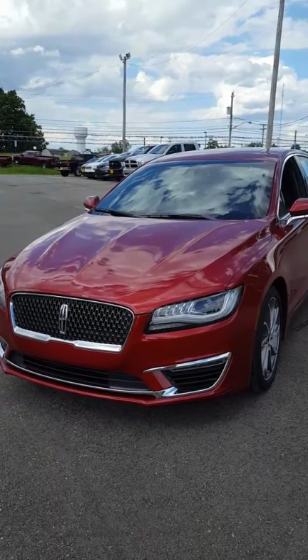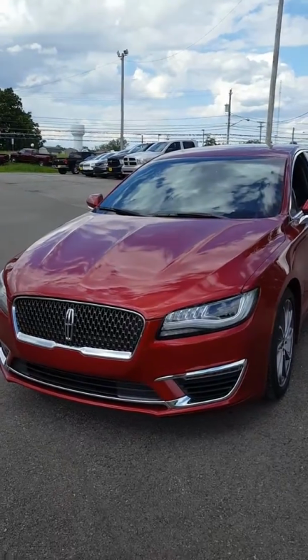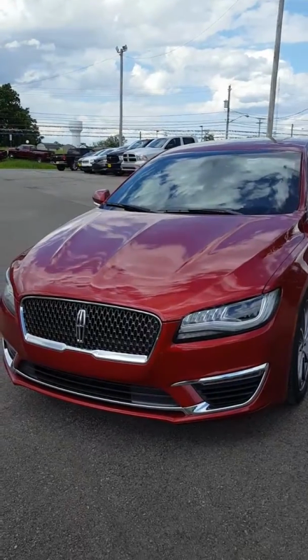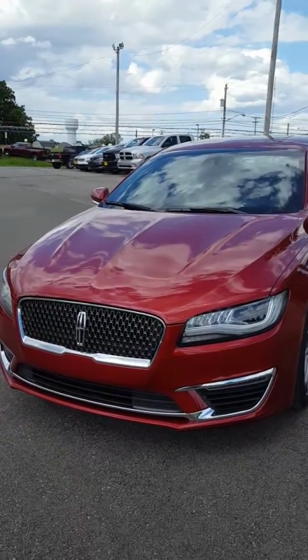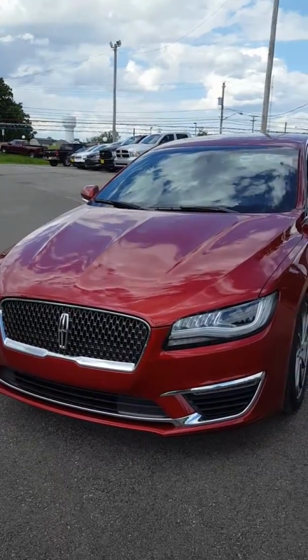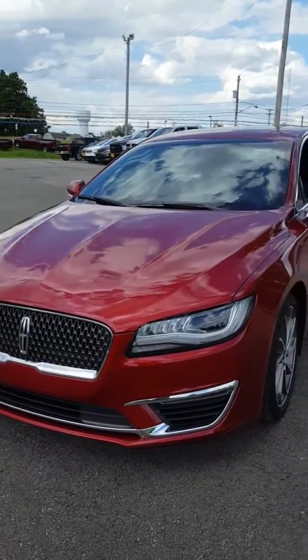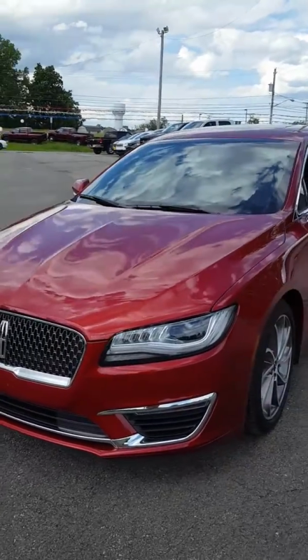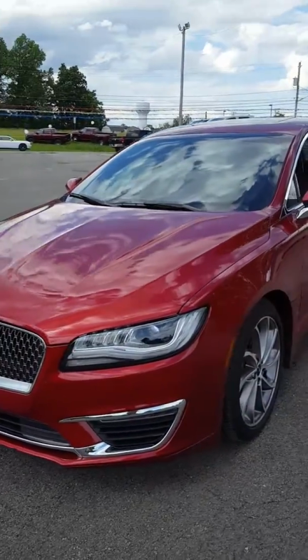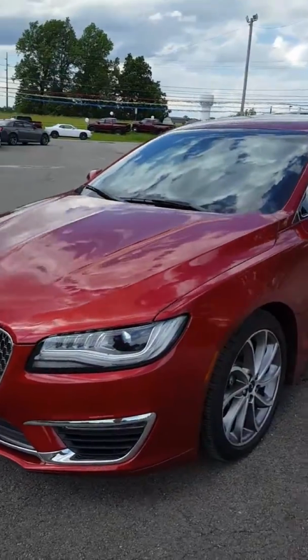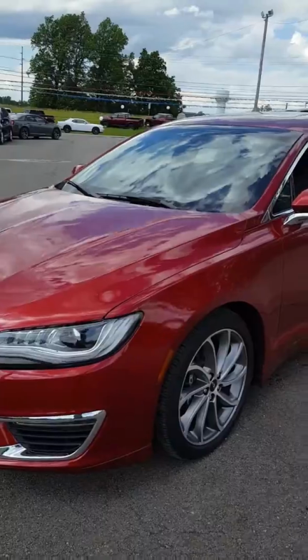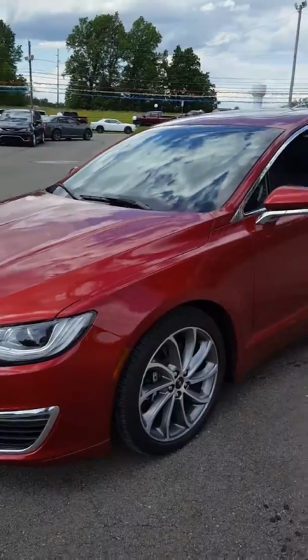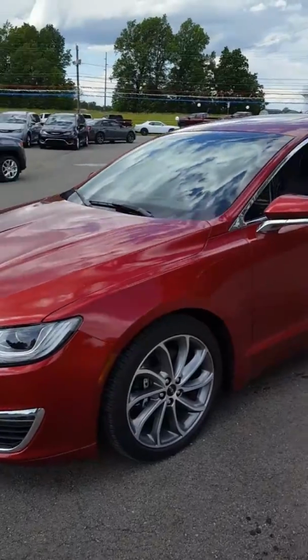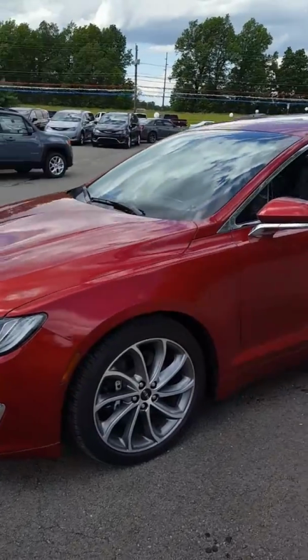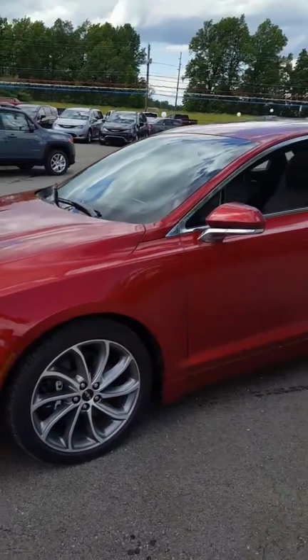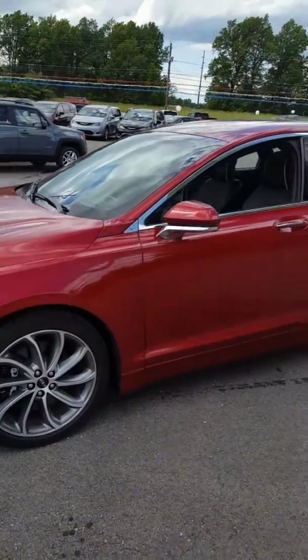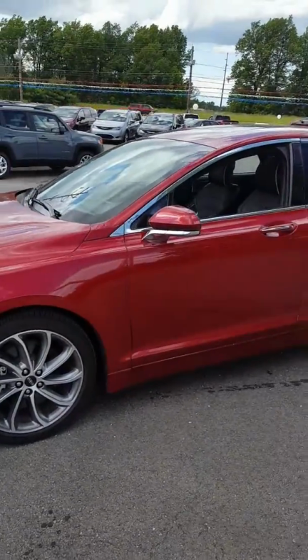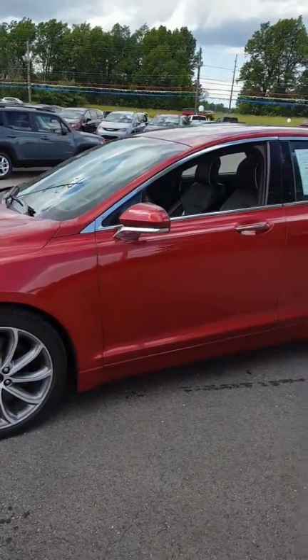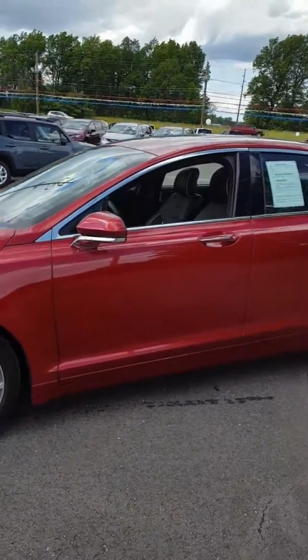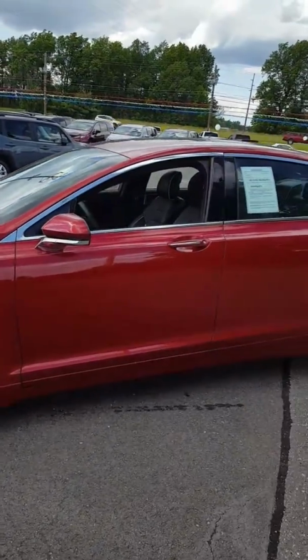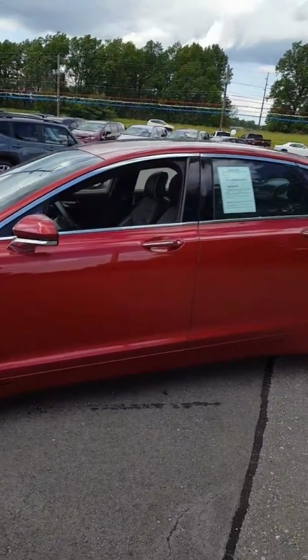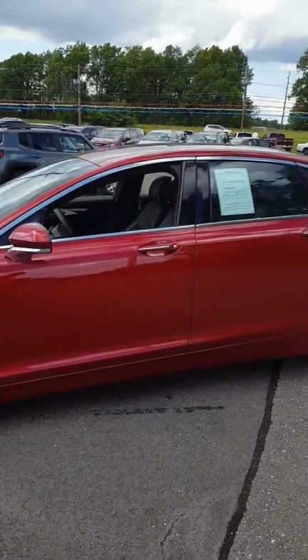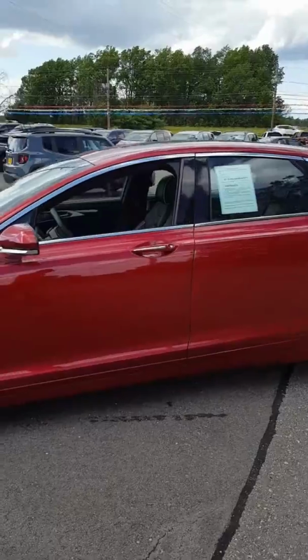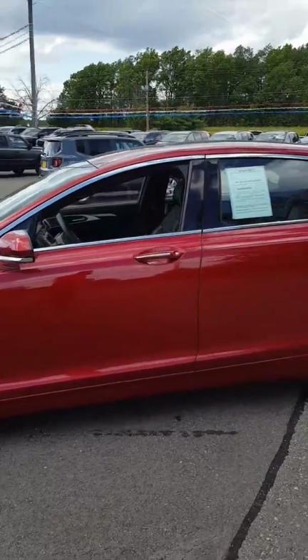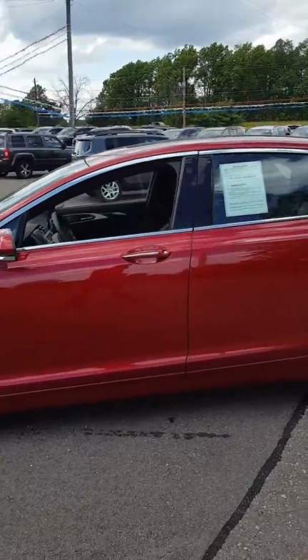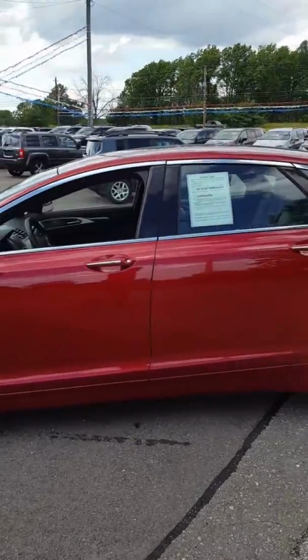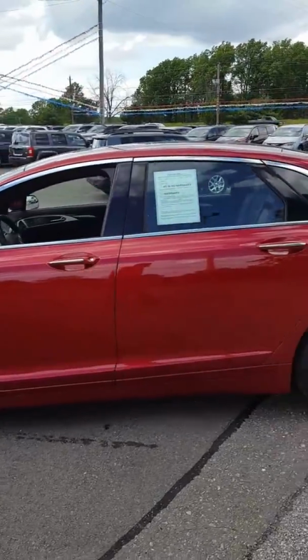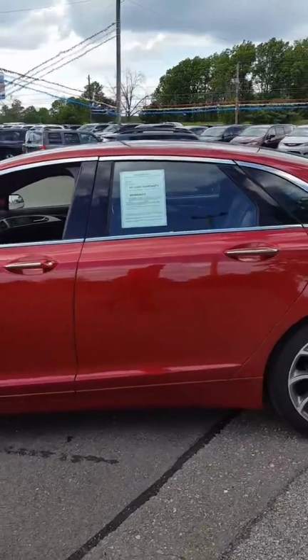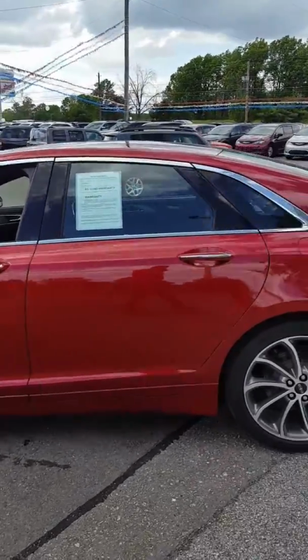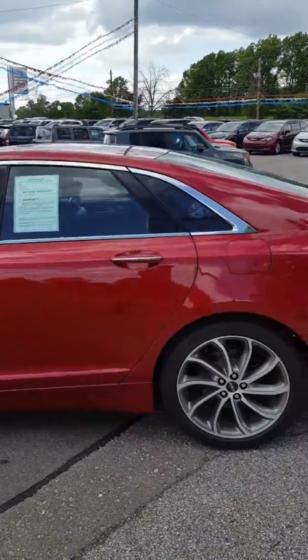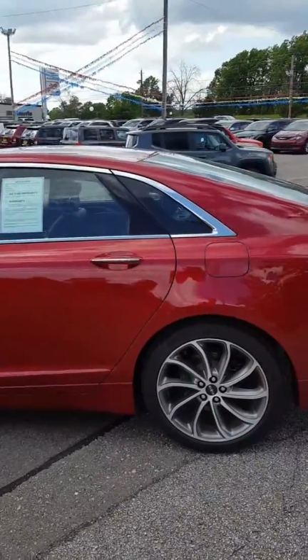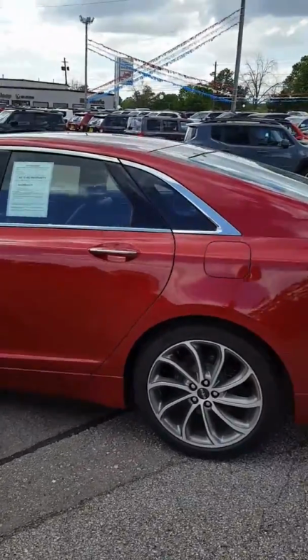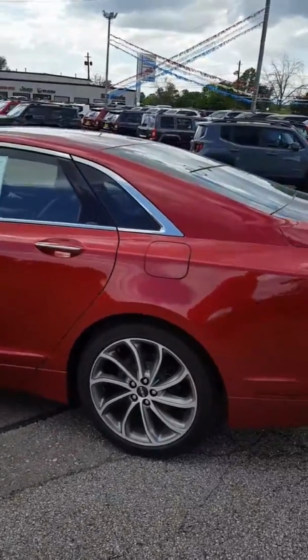This thing has got extremely low miles. Now you're probably wondering why did somebody trade in a 2017 with less than a thousand miles? They wanted a Dodge Challenger Hellcat. And when those come around and you get the chance to get one, you go ahead and jump on that, I guess.